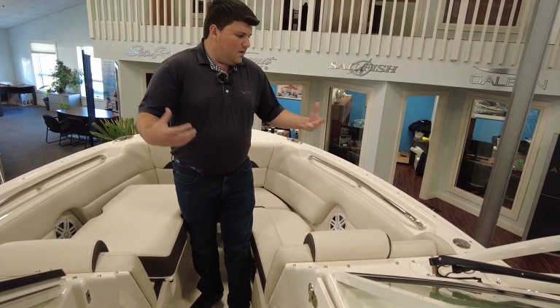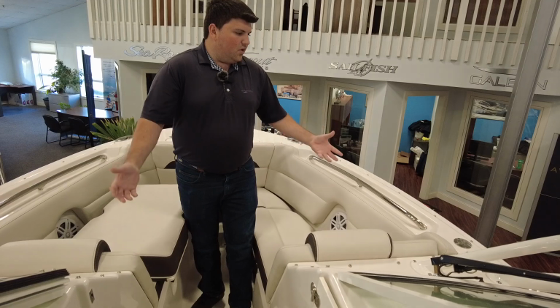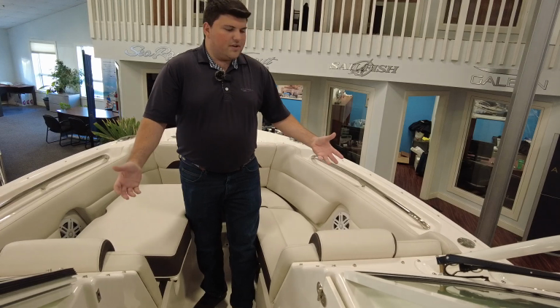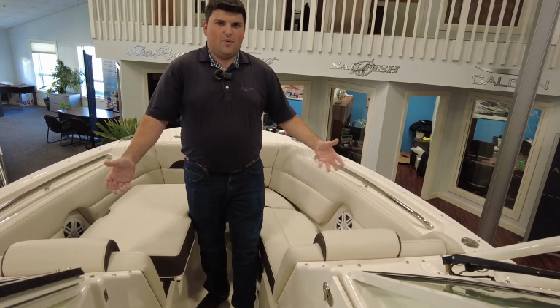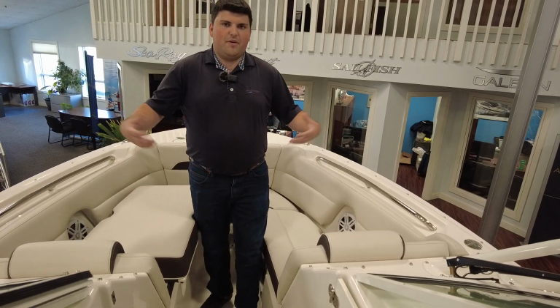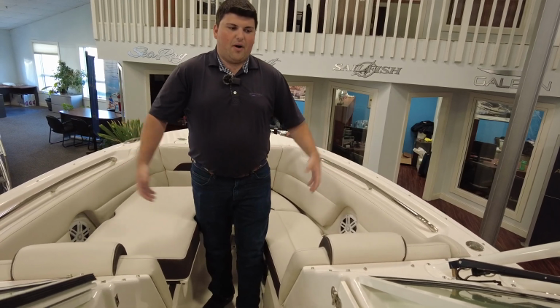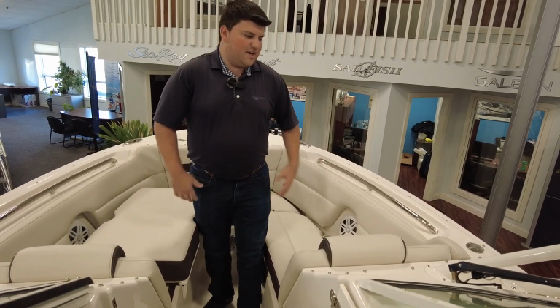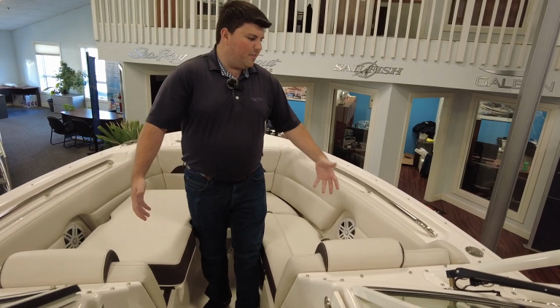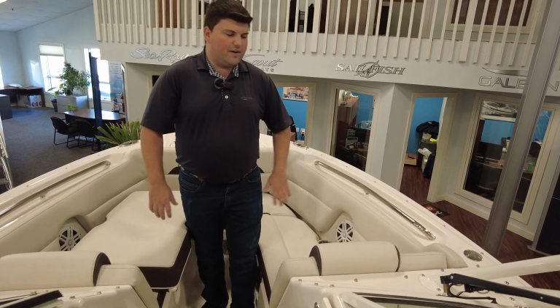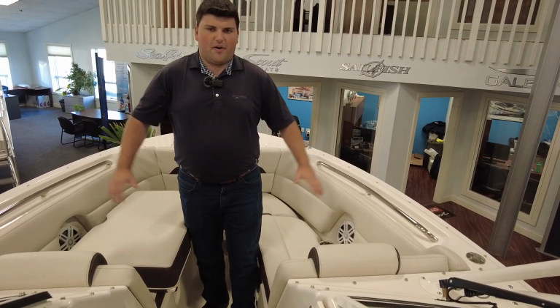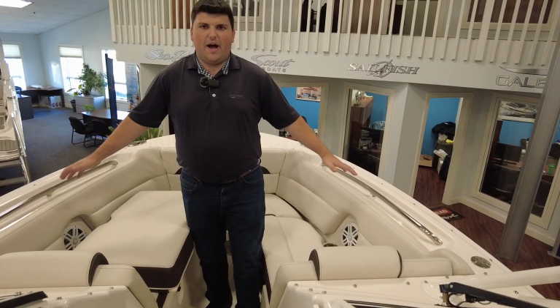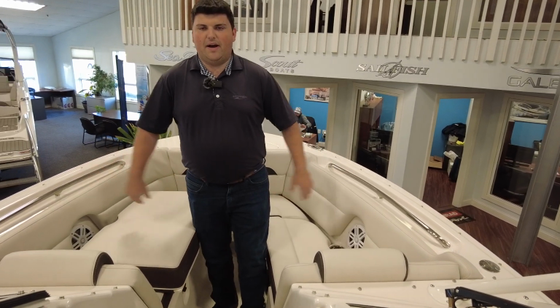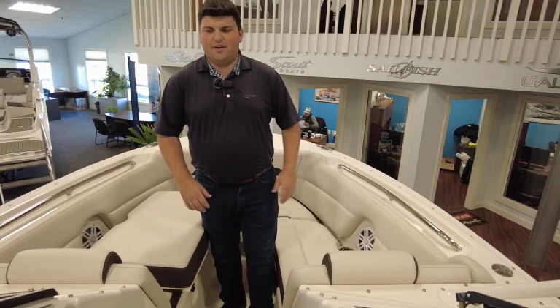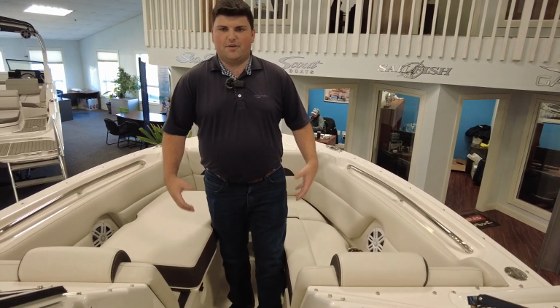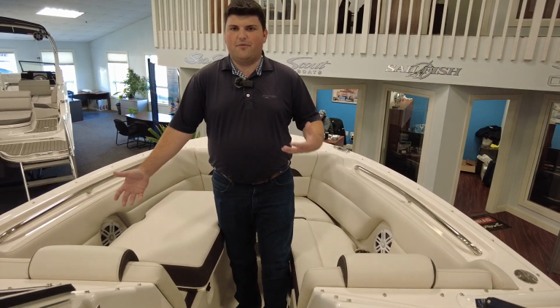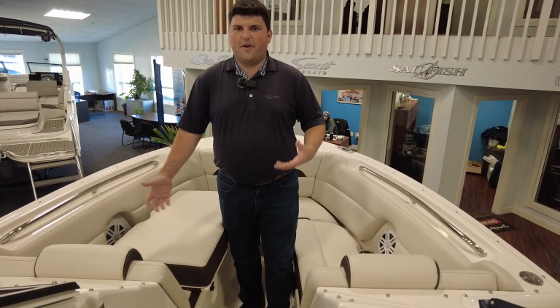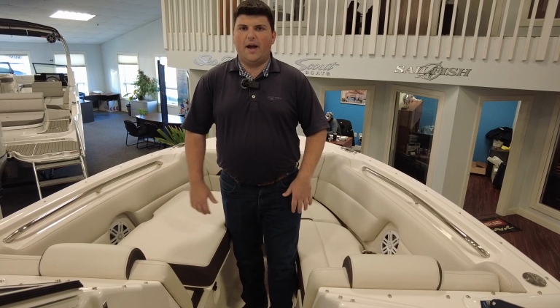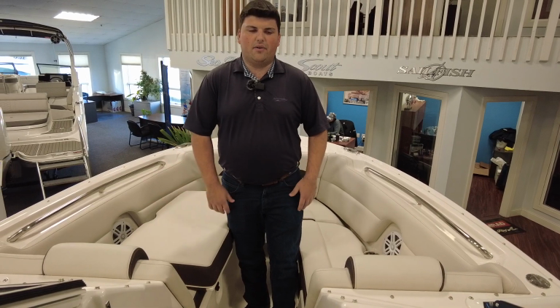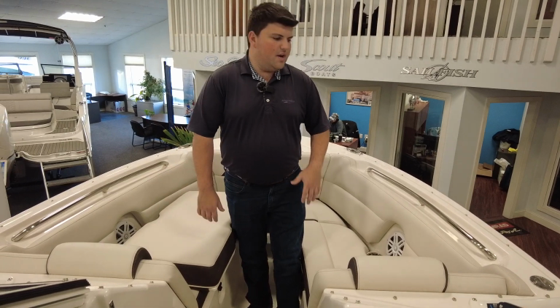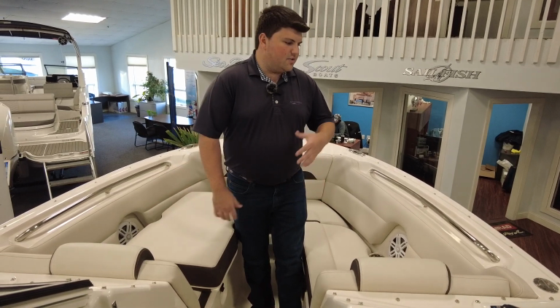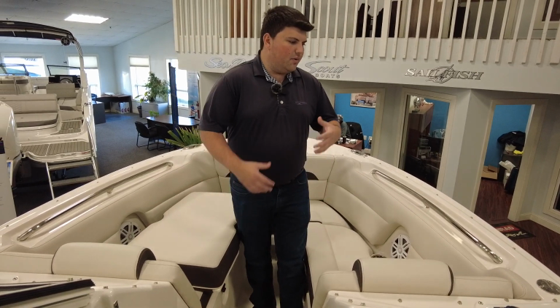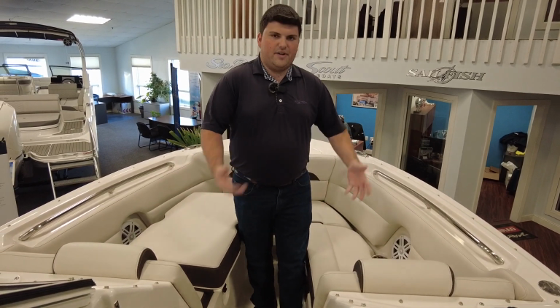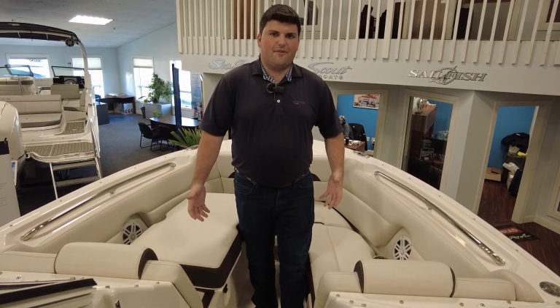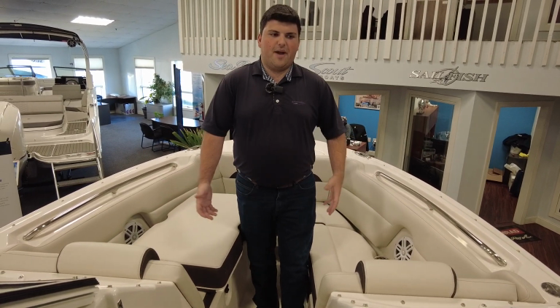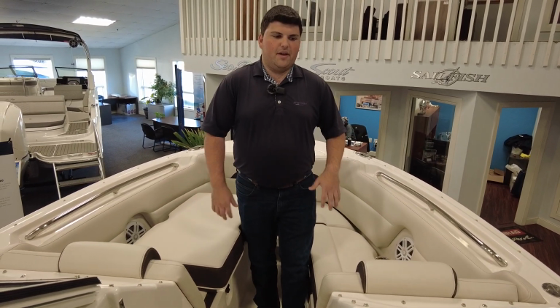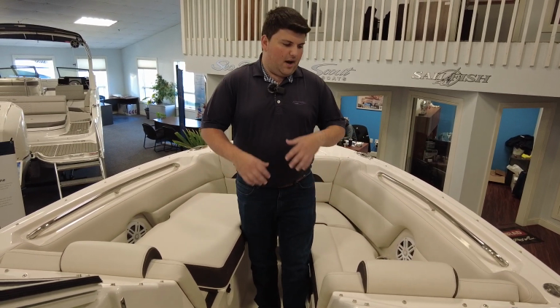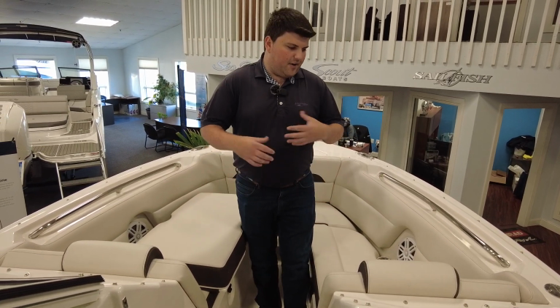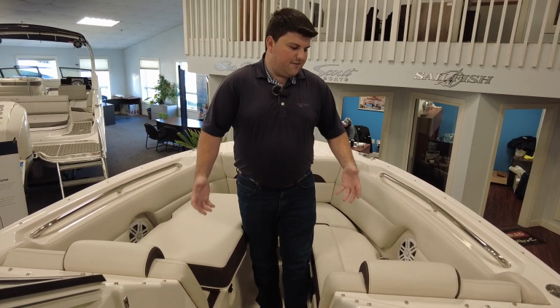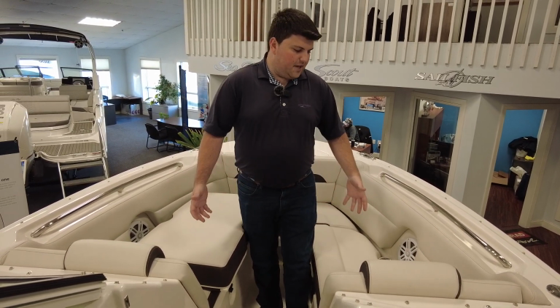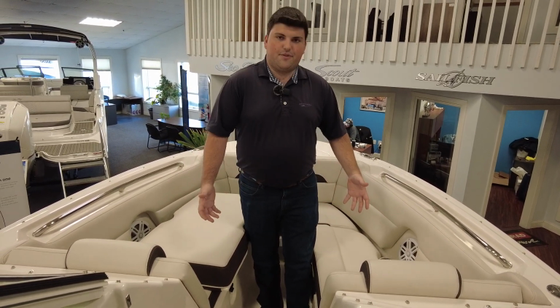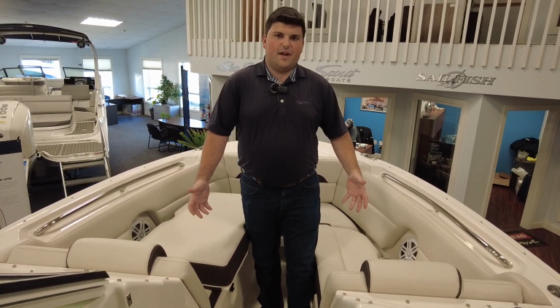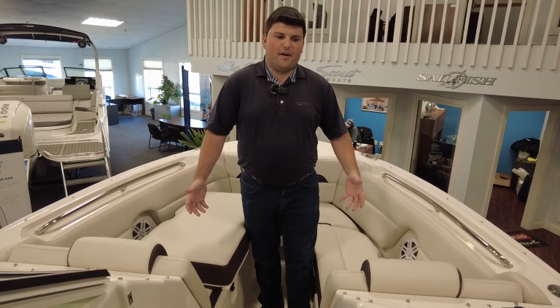You'll notice up in the bow I'm standing up here and it's very high. Sailfish are known for their very high gunnels, so it's very safe for the family and very safe for the kids if they're sitting up here.